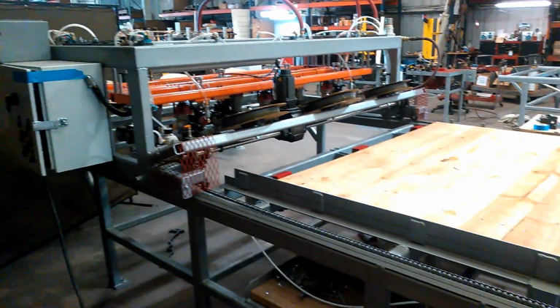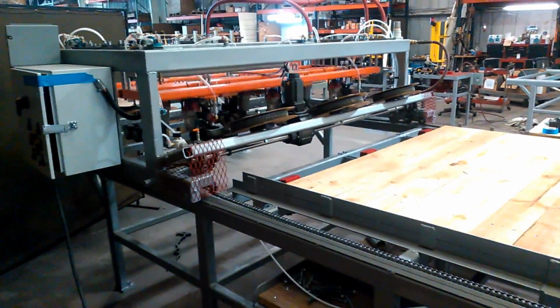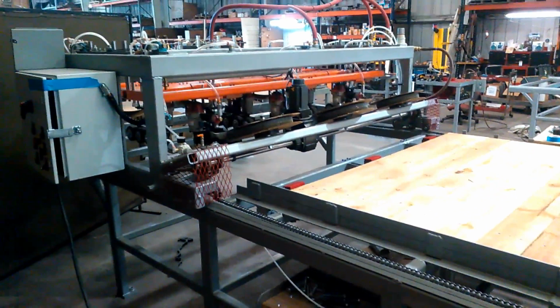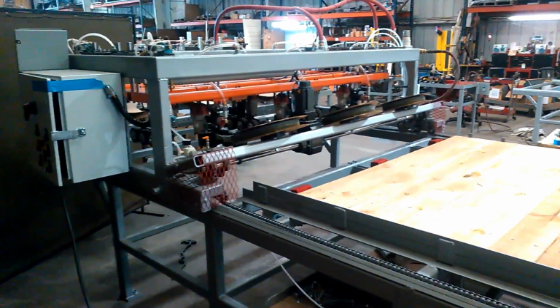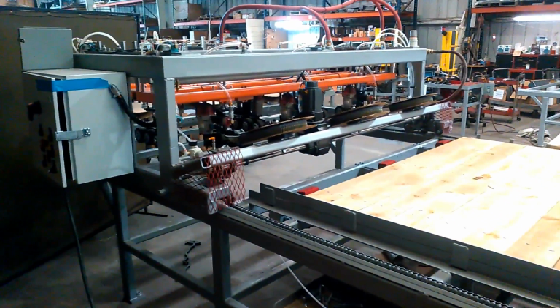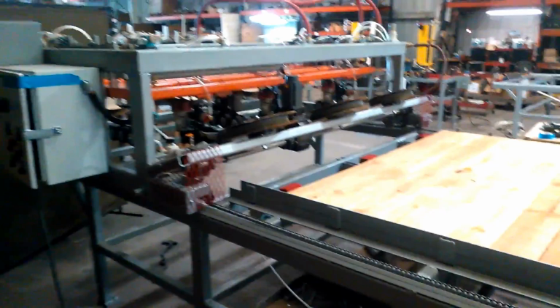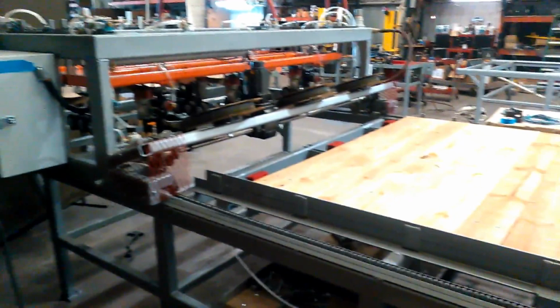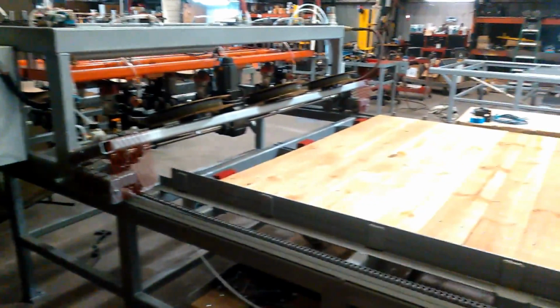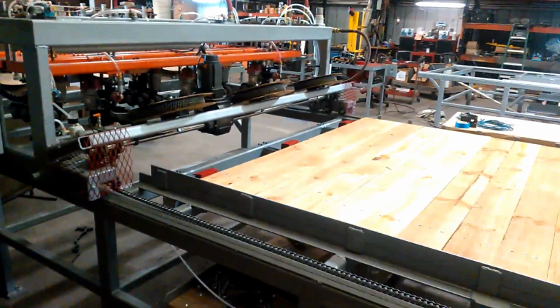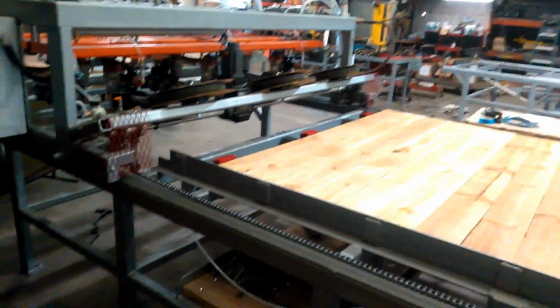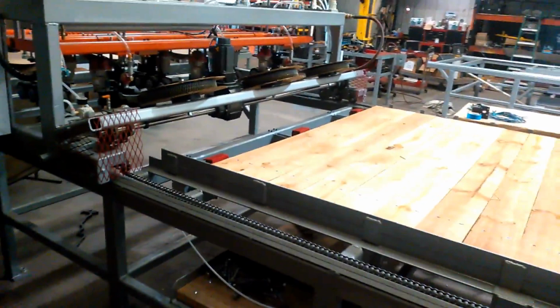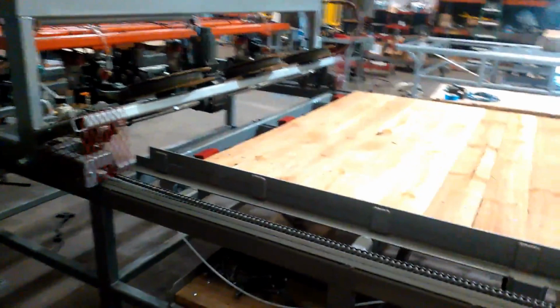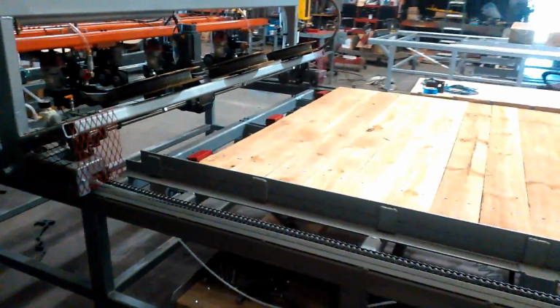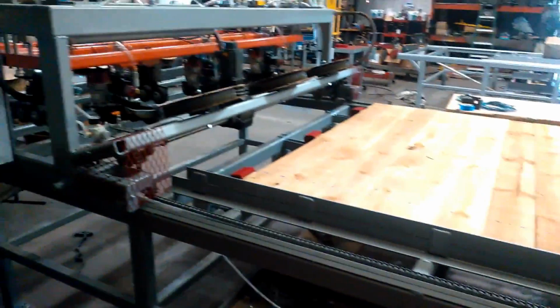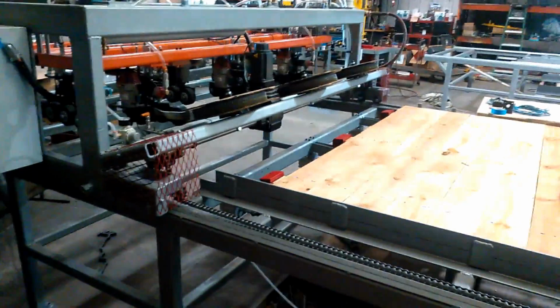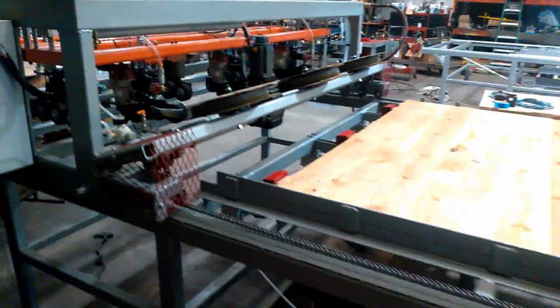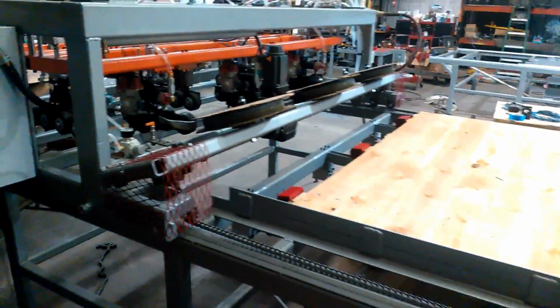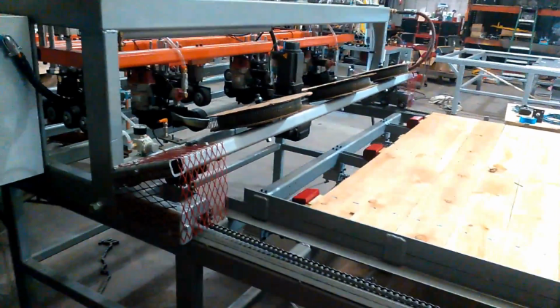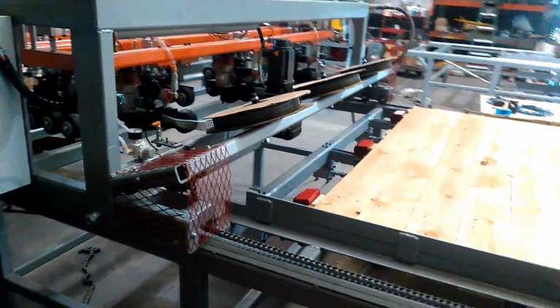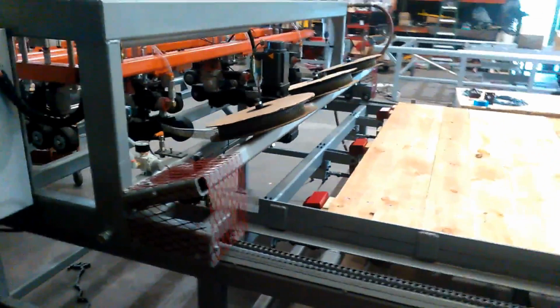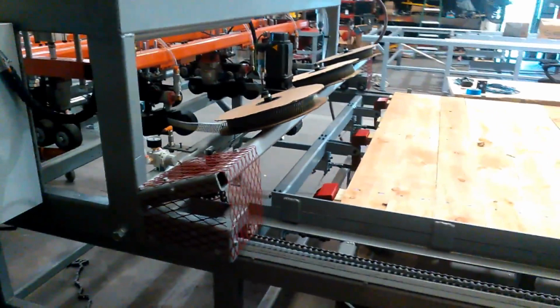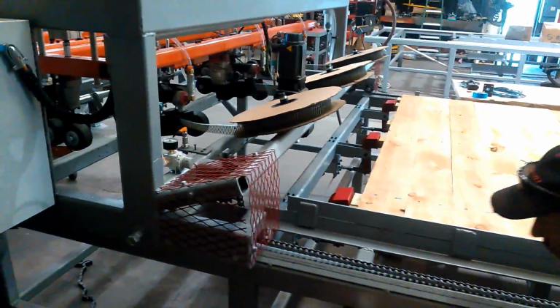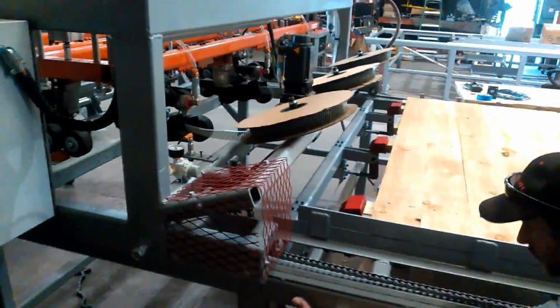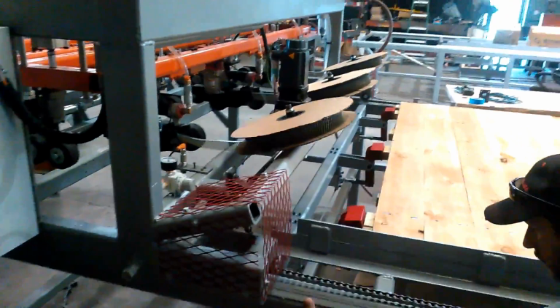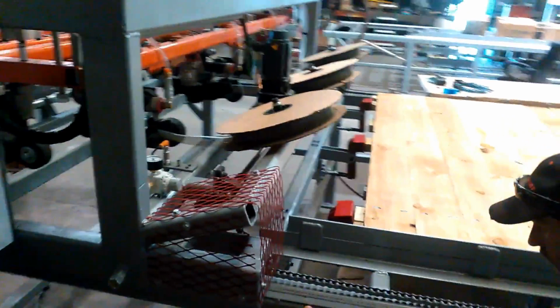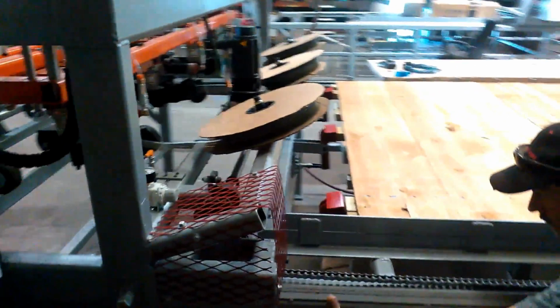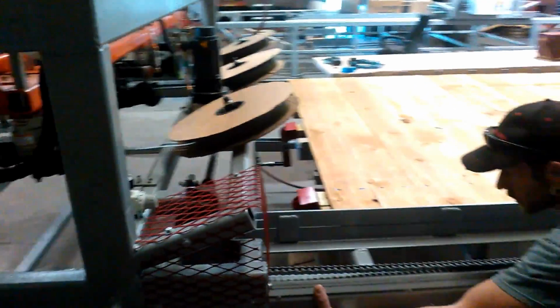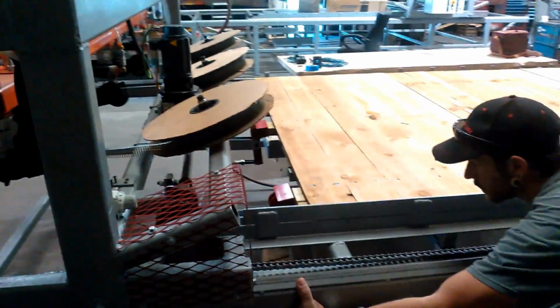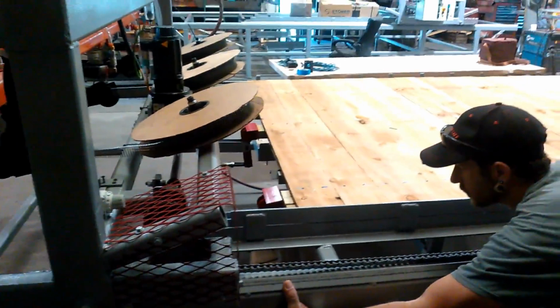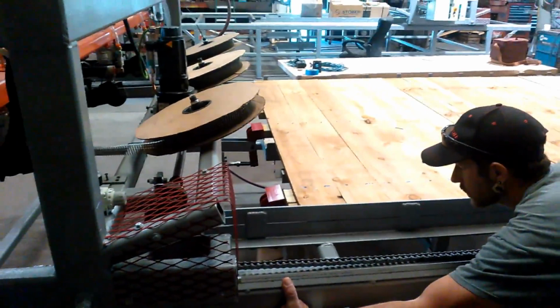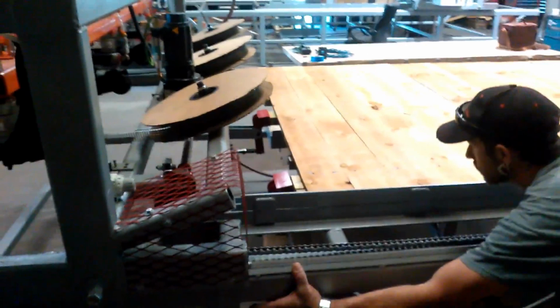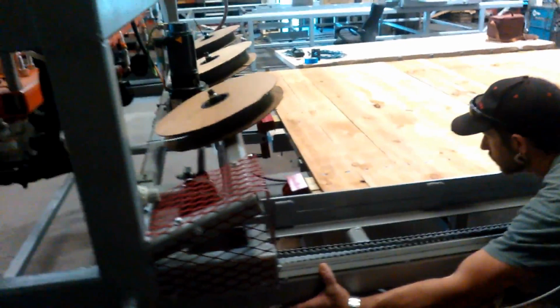Once the new boards are put in, the unit can be turned and perform the same procedure going in reverse.